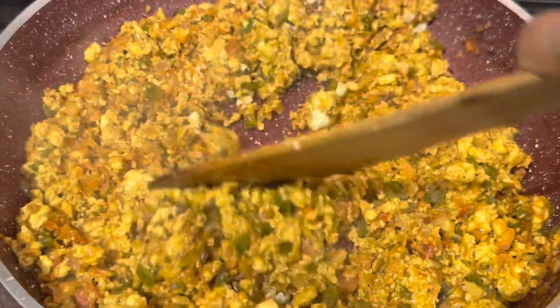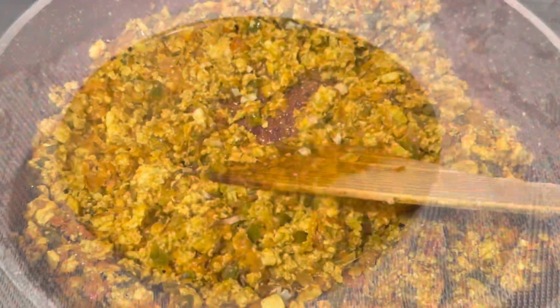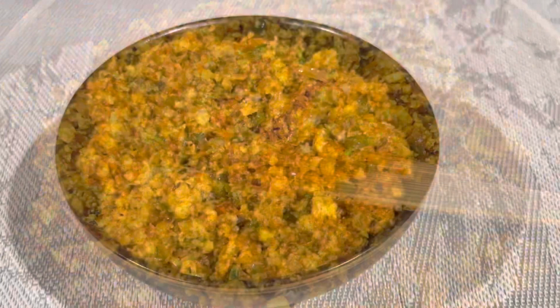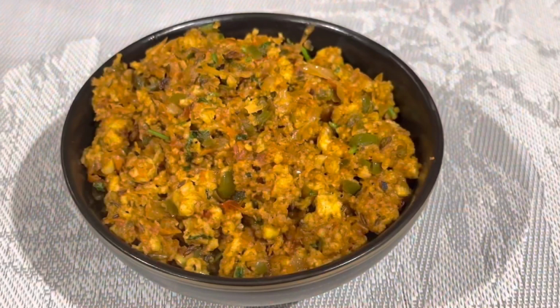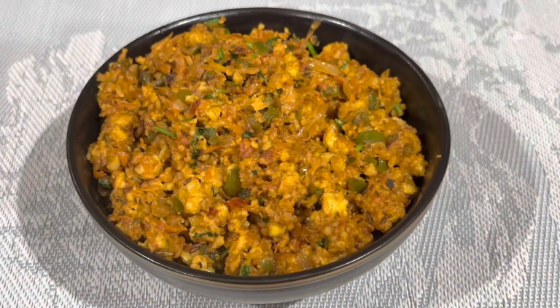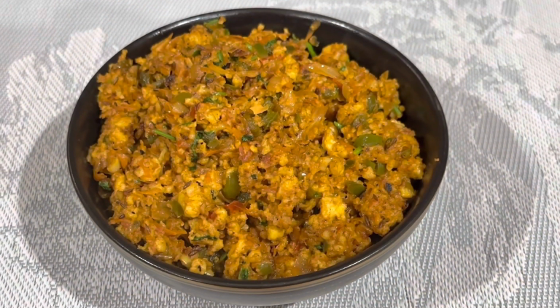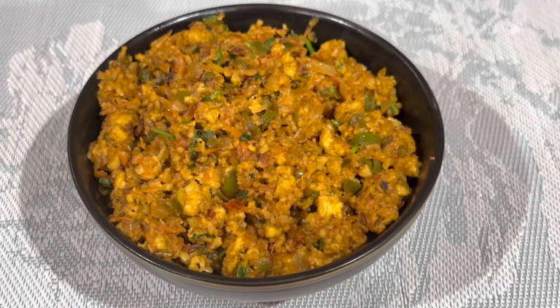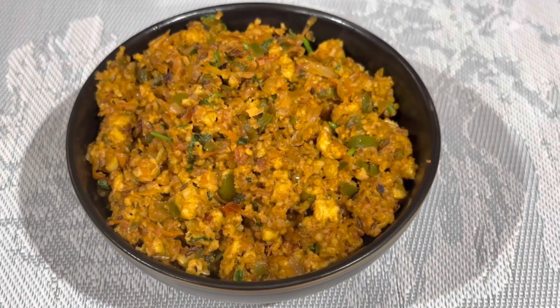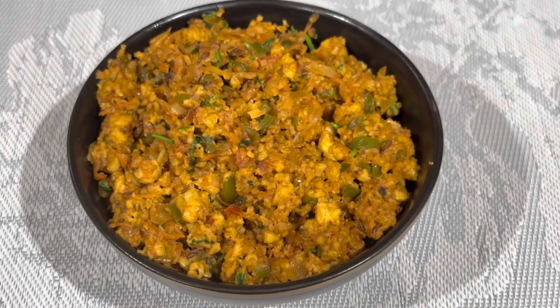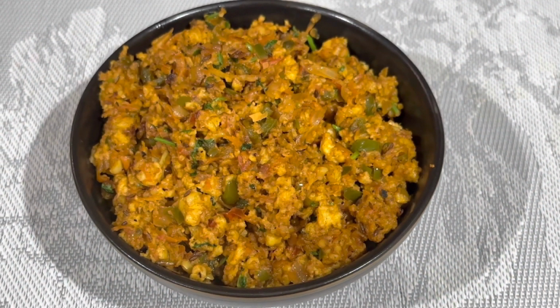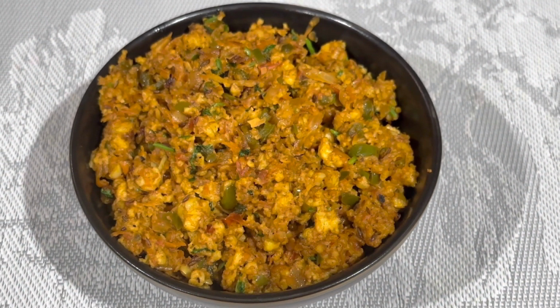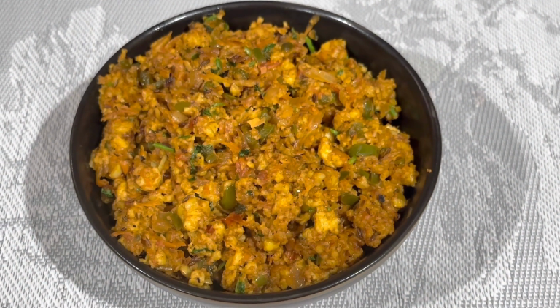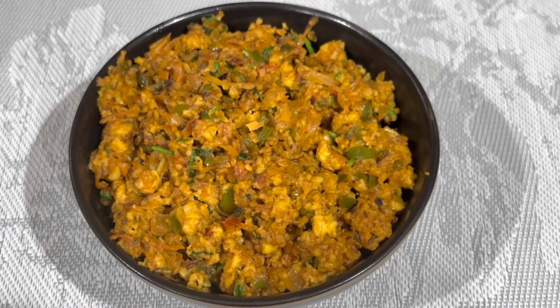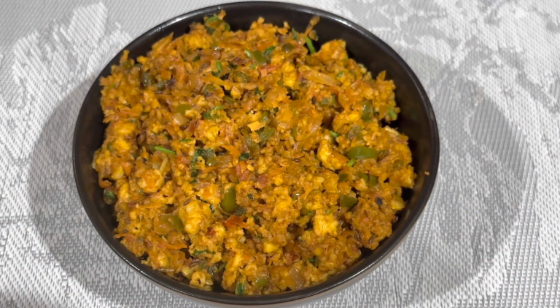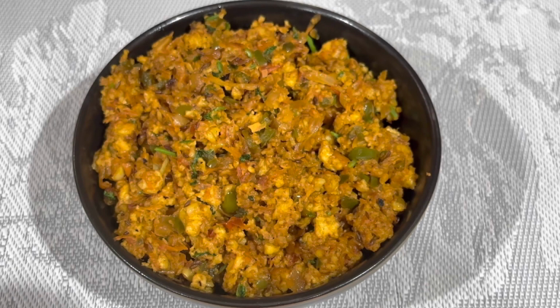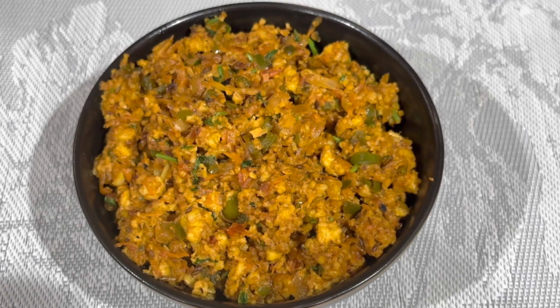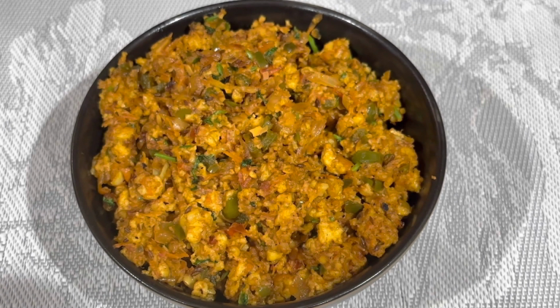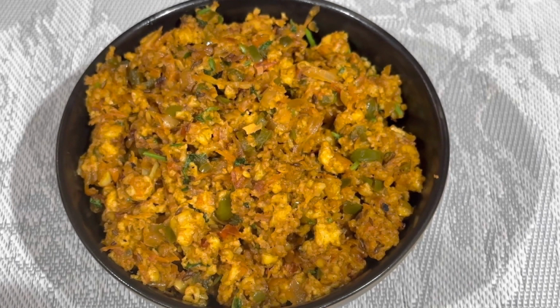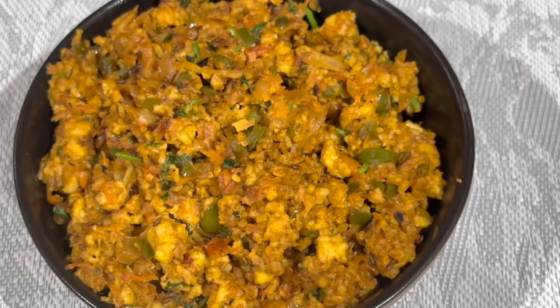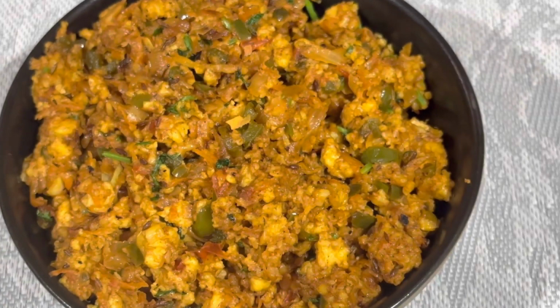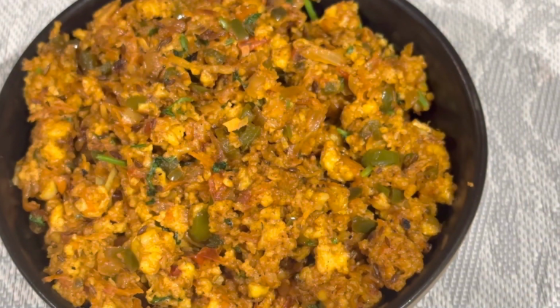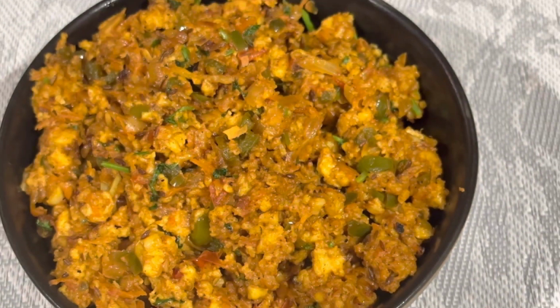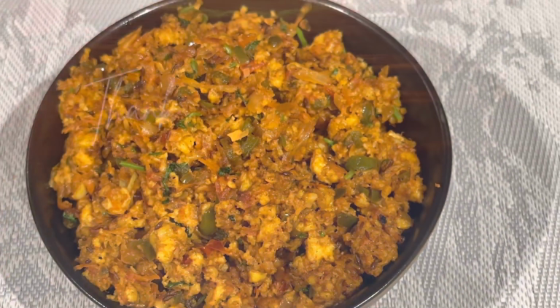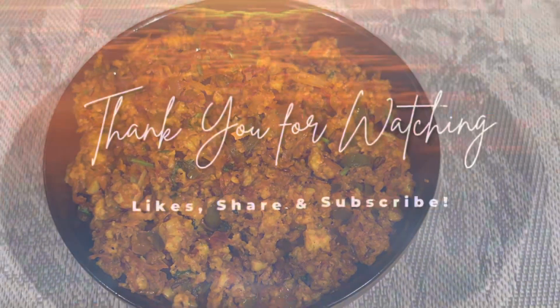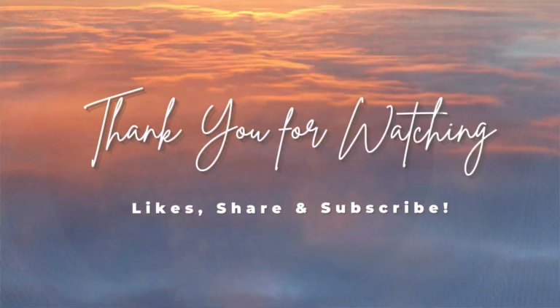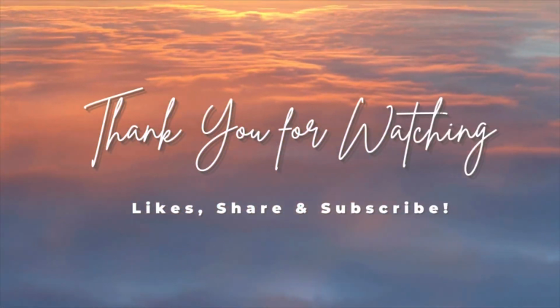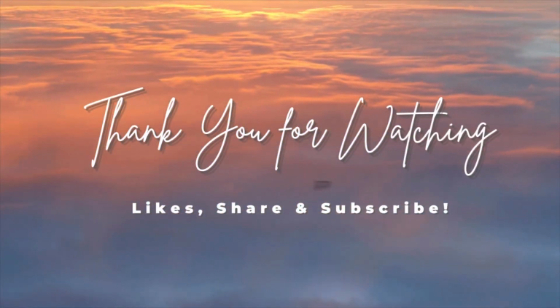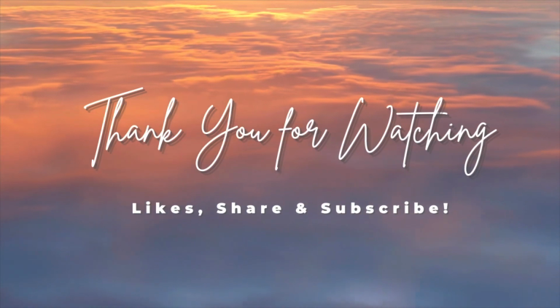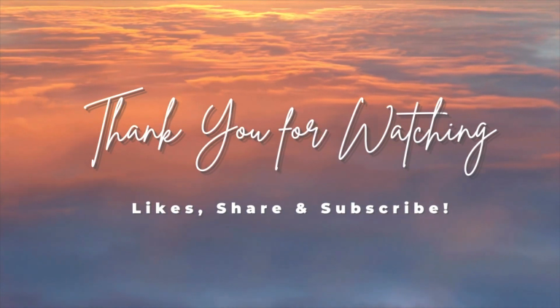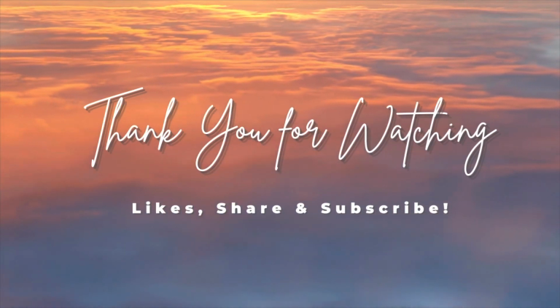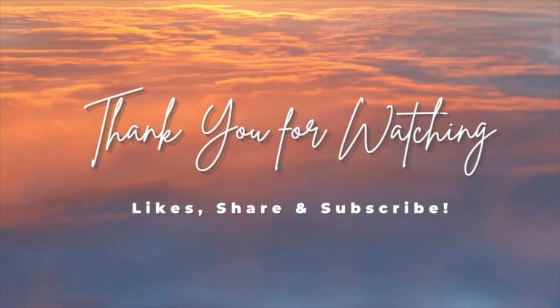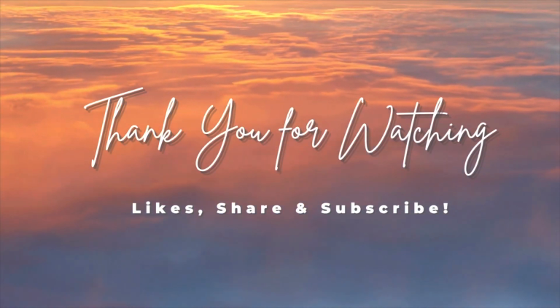And there you go — your healthy paneer bhurji is now ready. Thank you all for watching, bye!